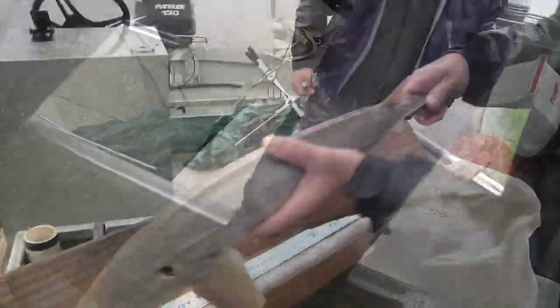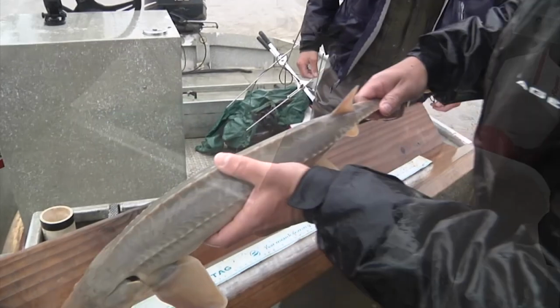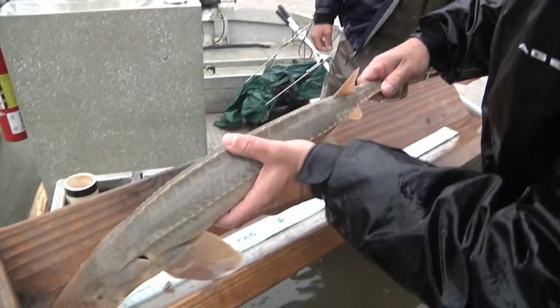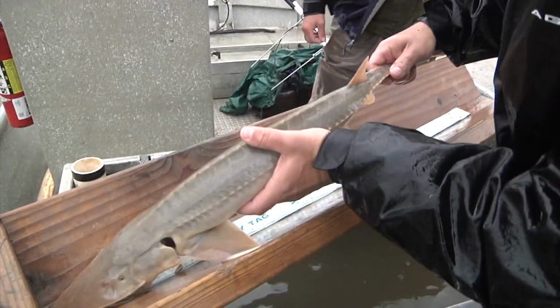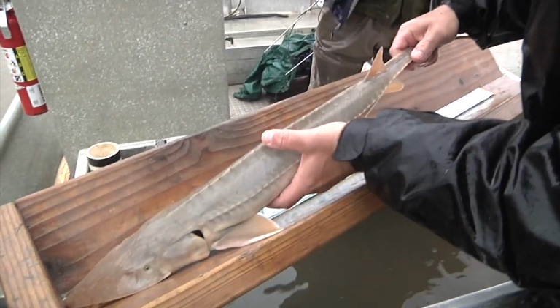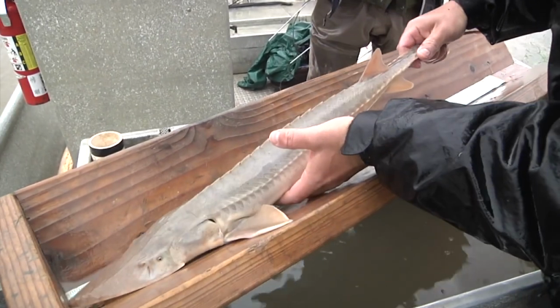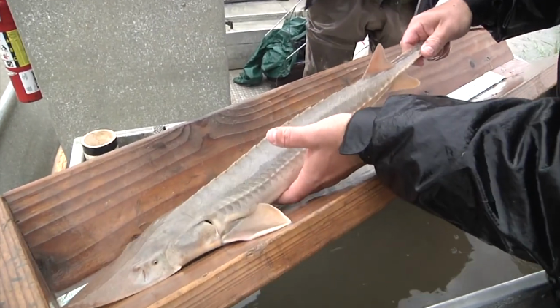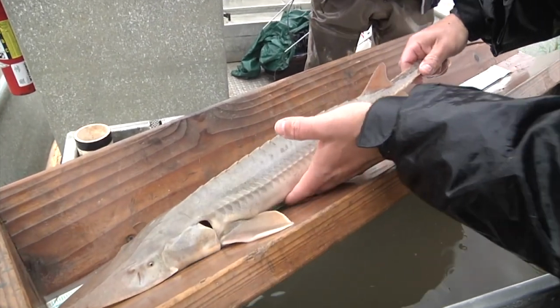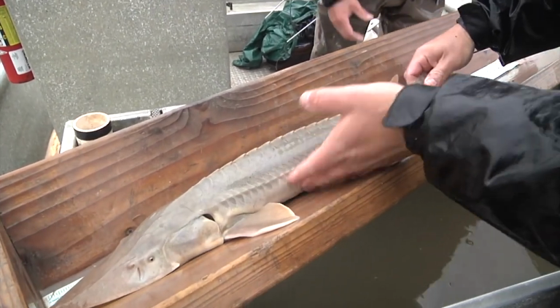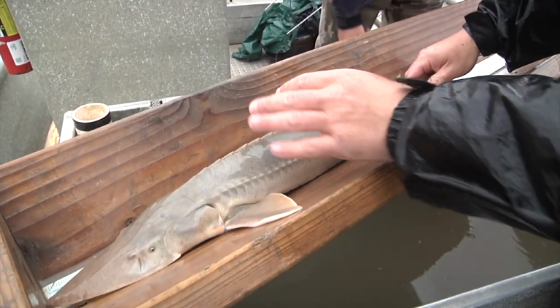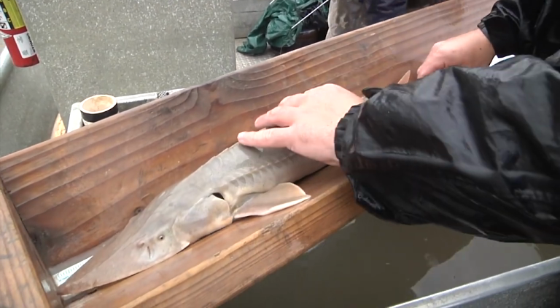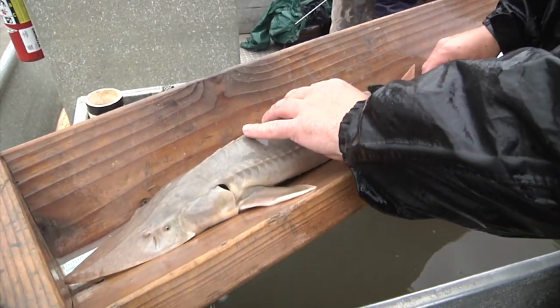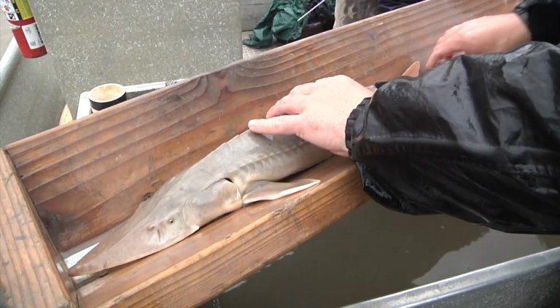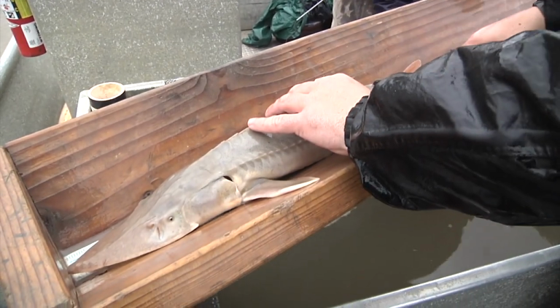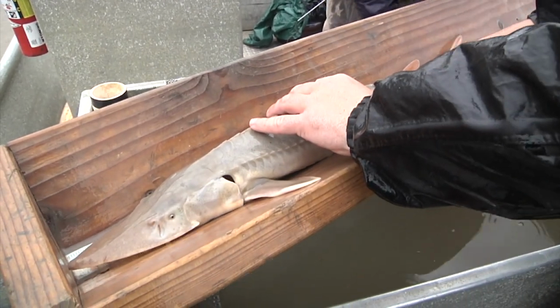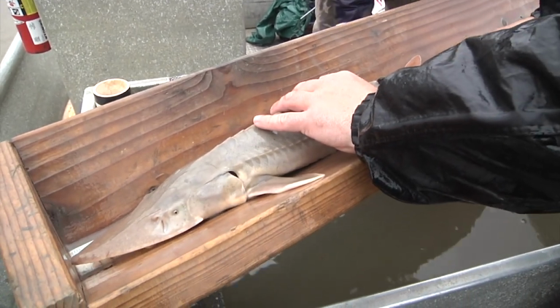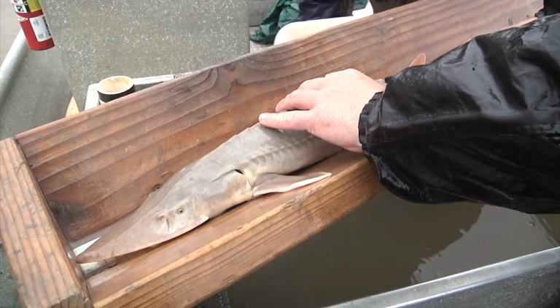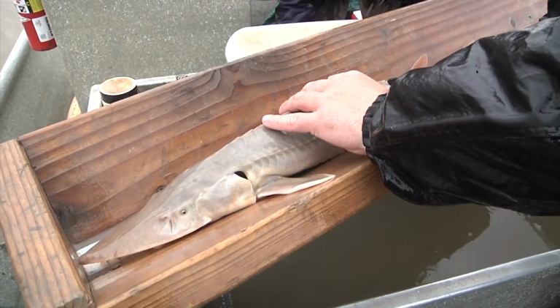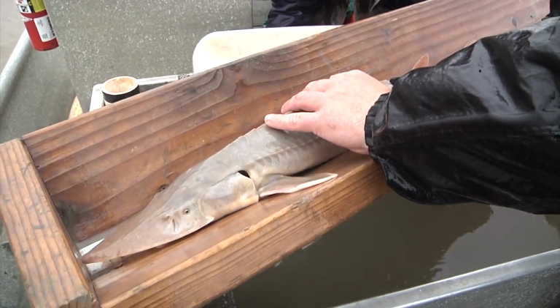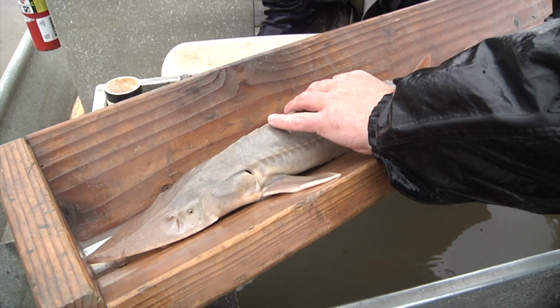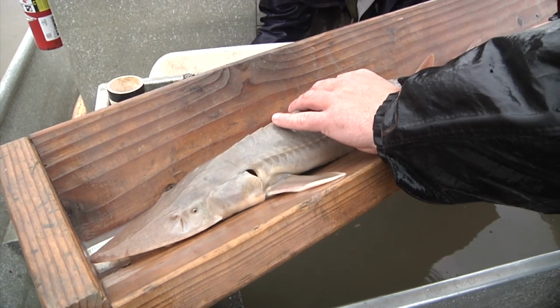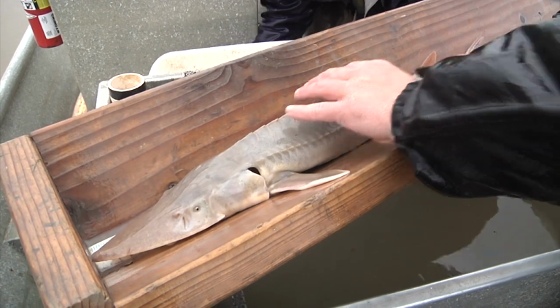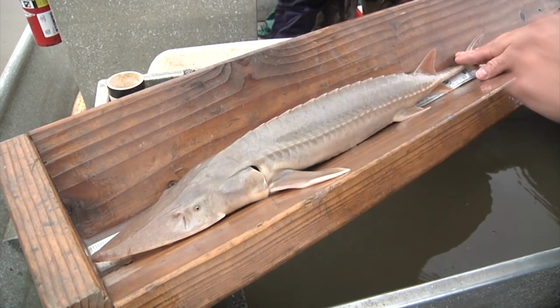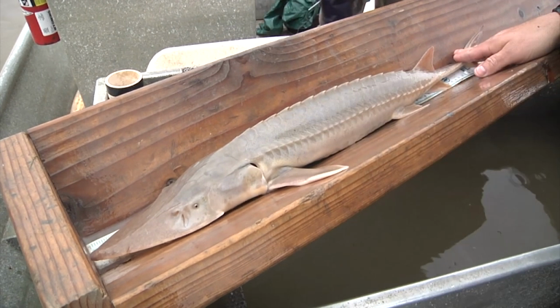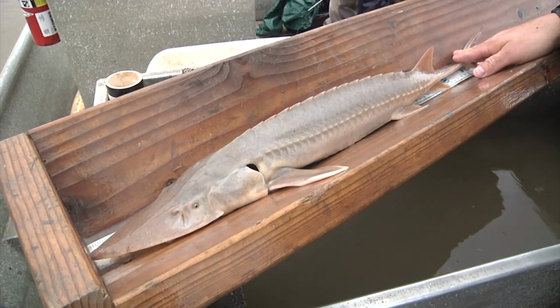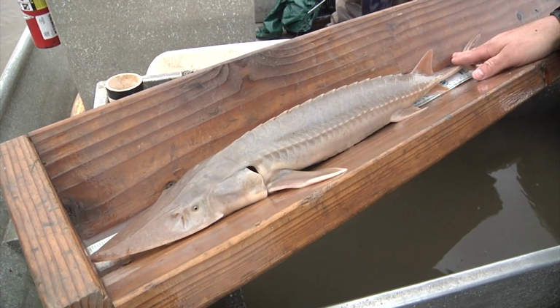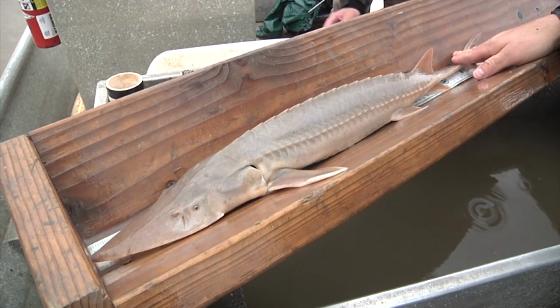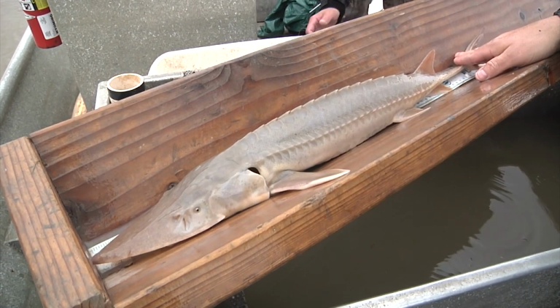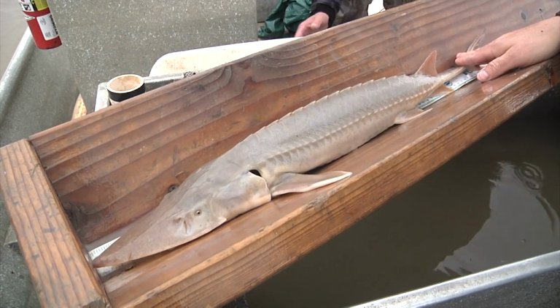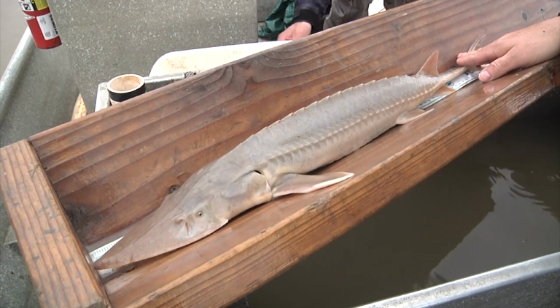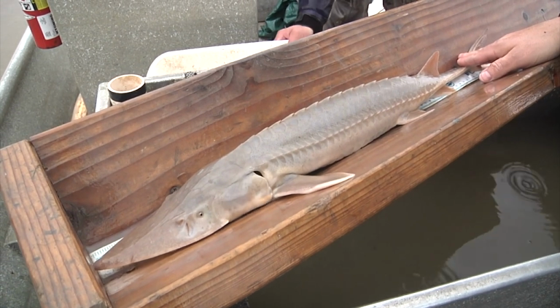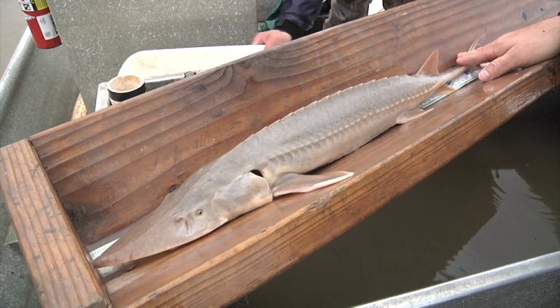Fish without the markings give biologists a better idea of the level of wild reproduction taking place, and whether the population is able to have viable offspring on its own.